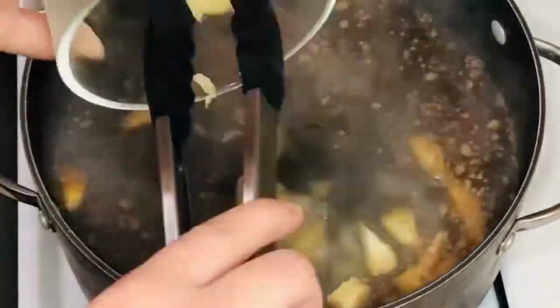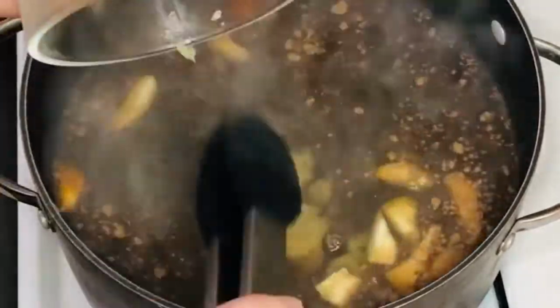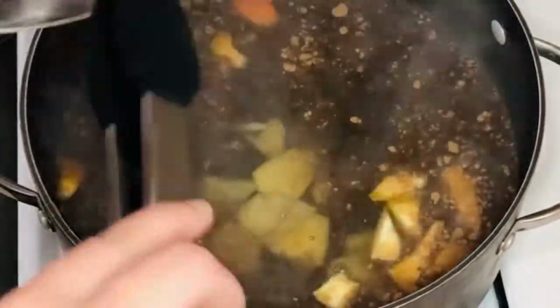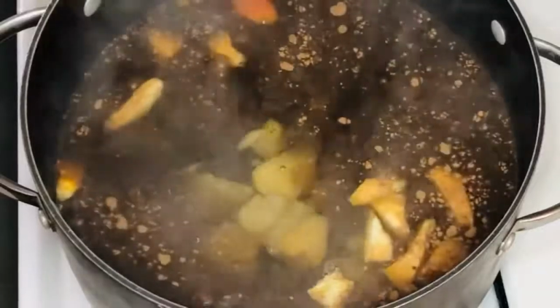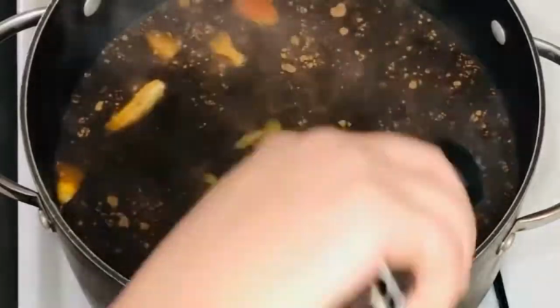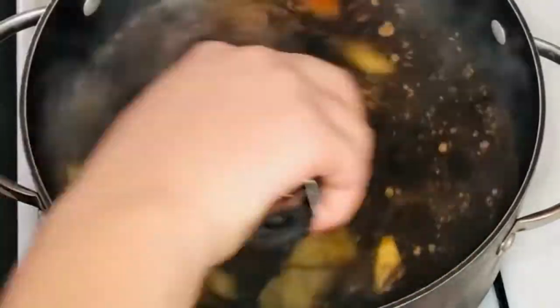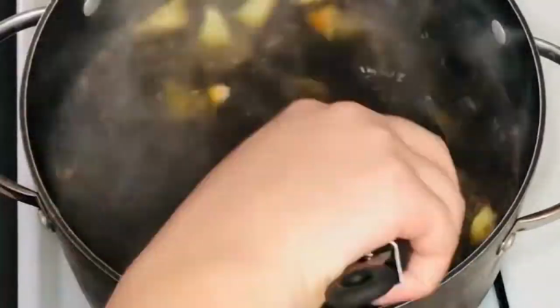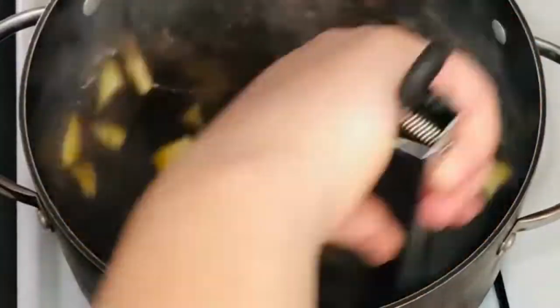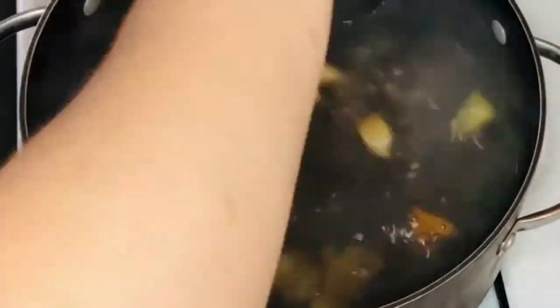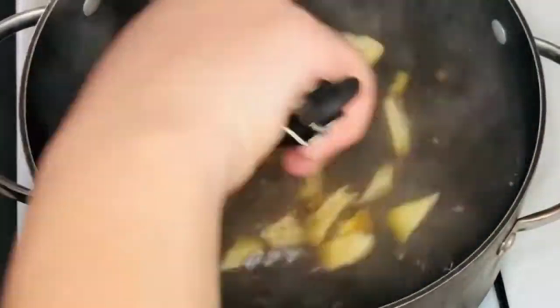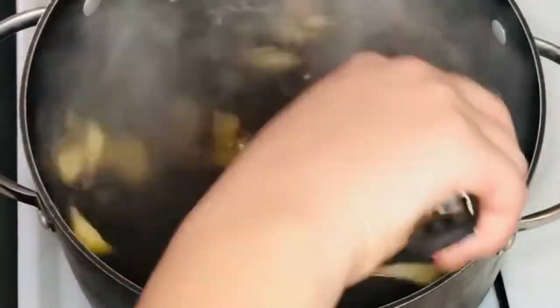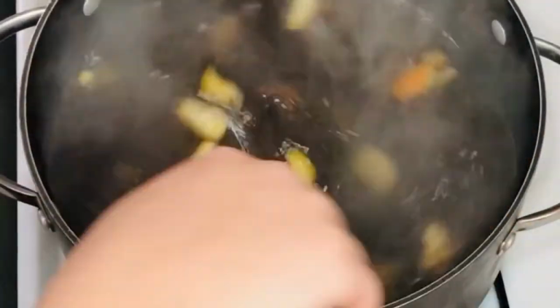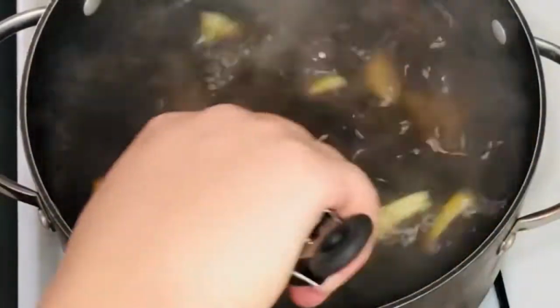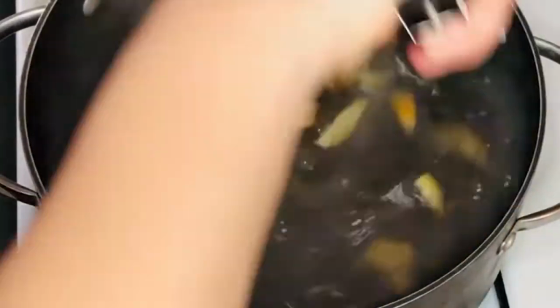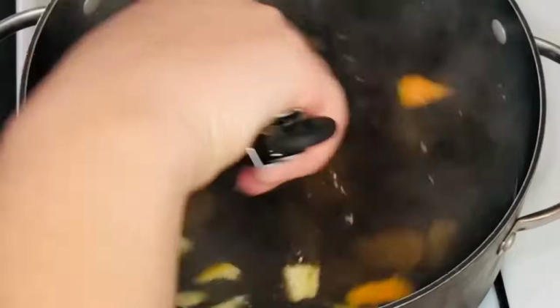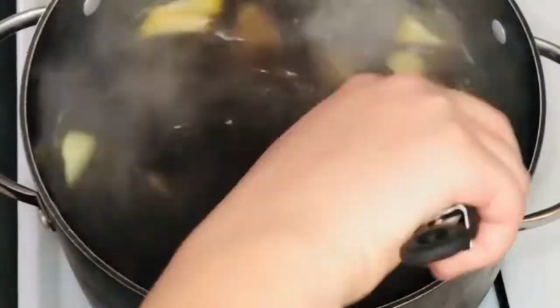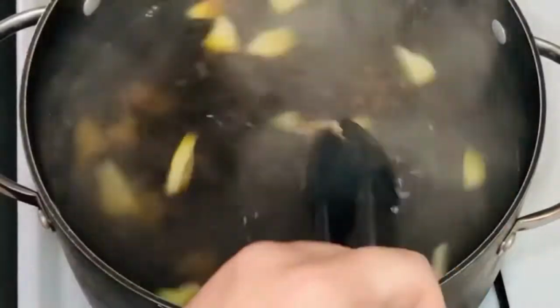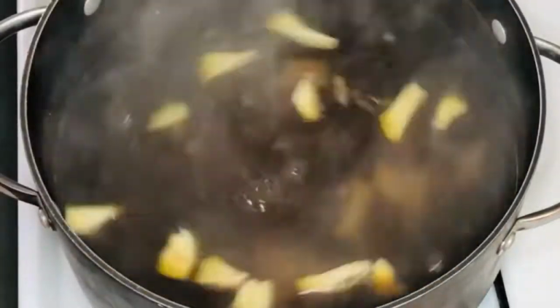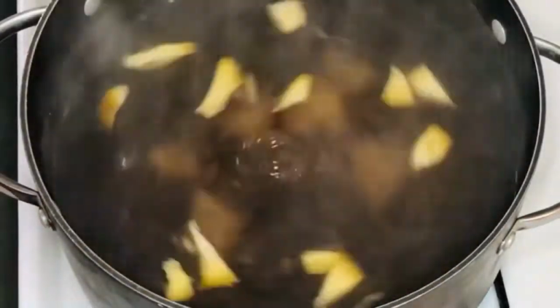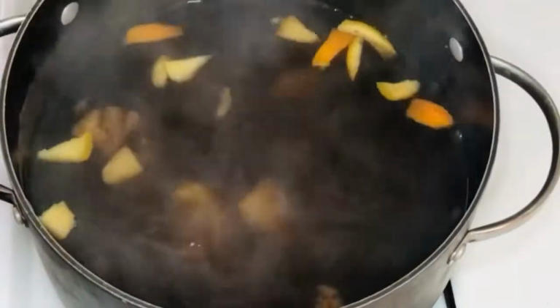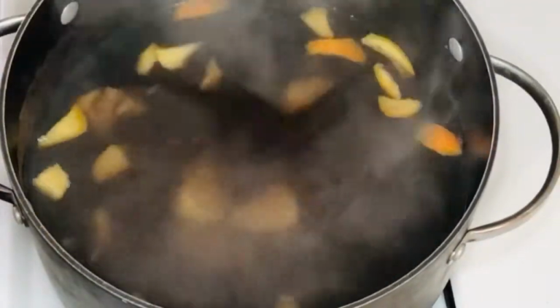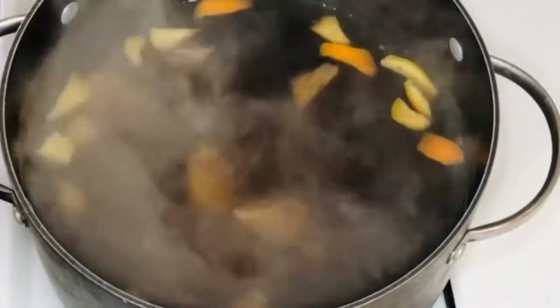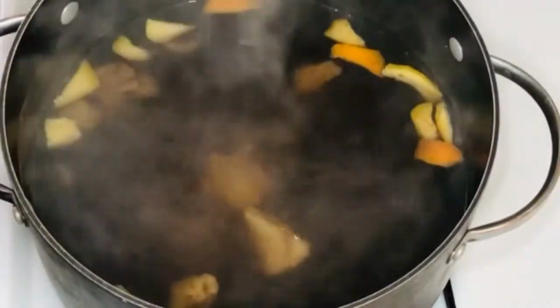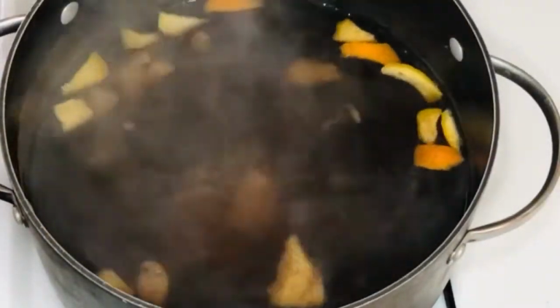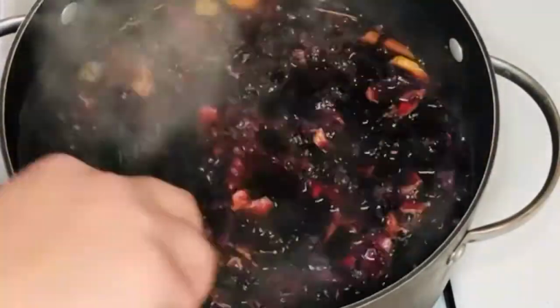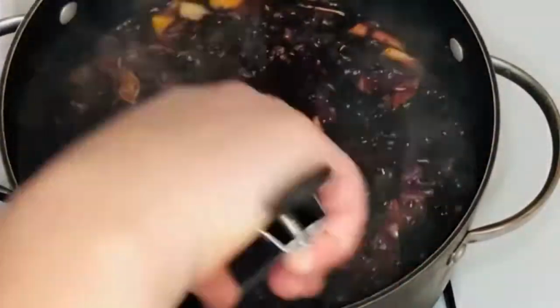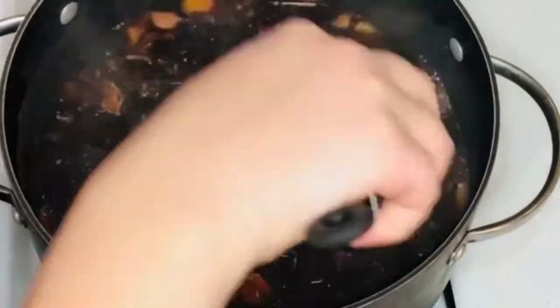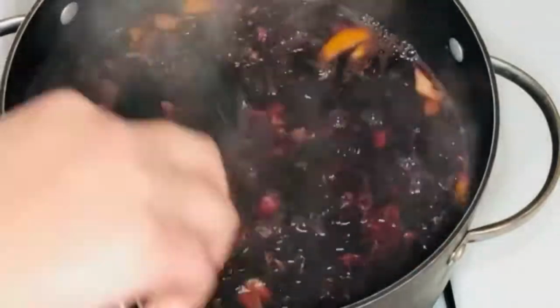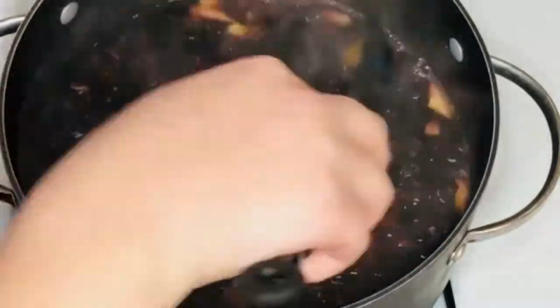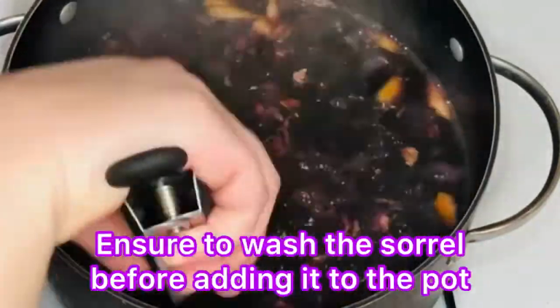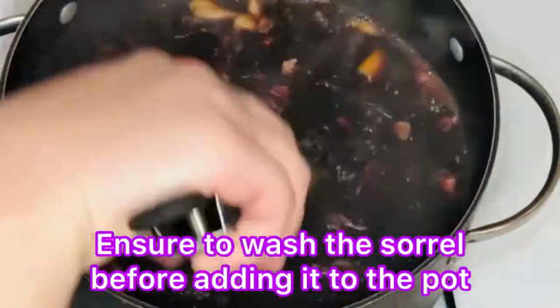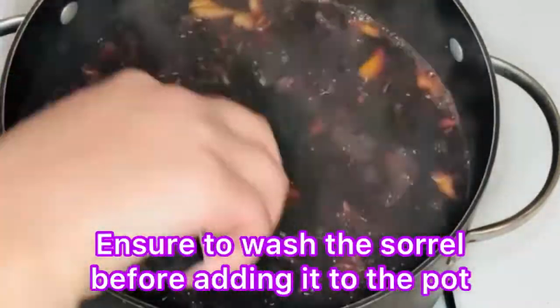The cinnamon powder is a substitute for cinnamon stick, so if you have cinnamon sticks you can use them instead. Mix and leave to boil for about eight to ten minutes at medium temperature.